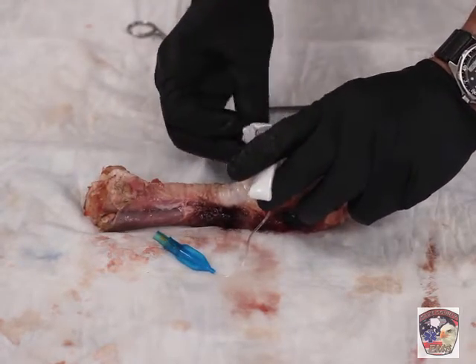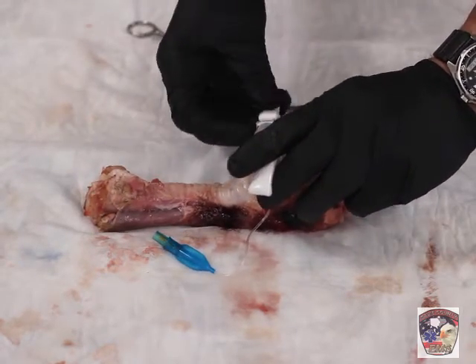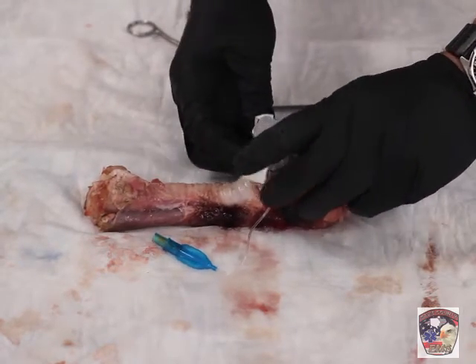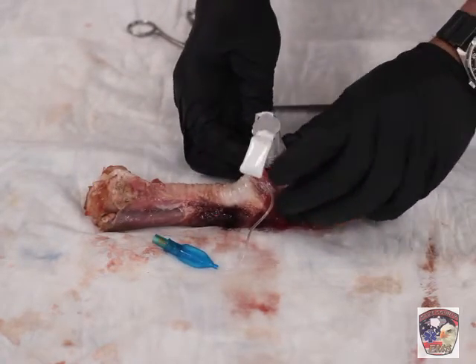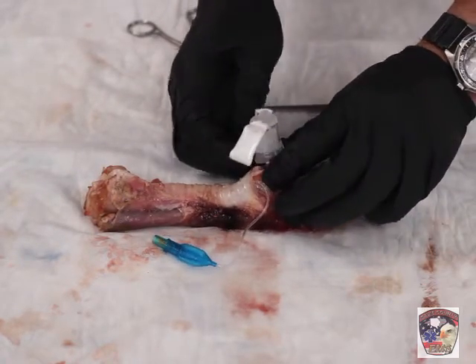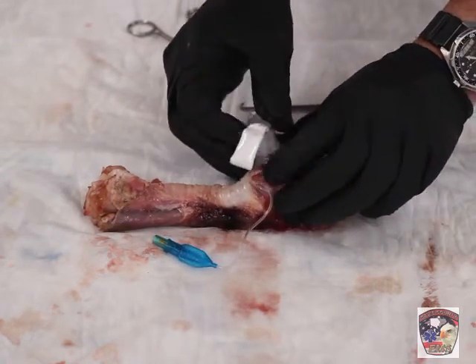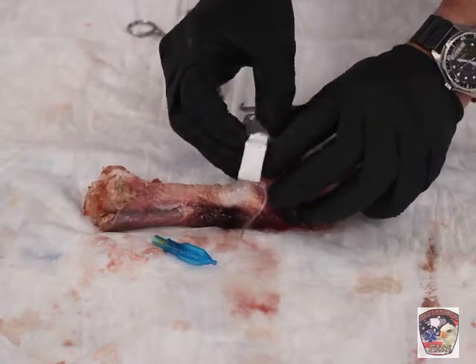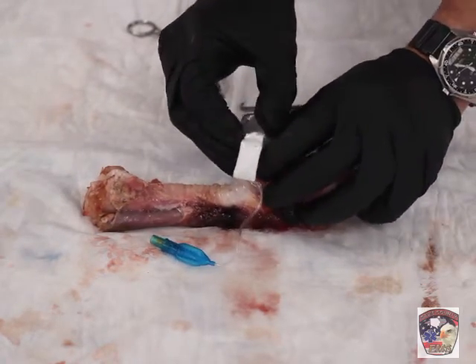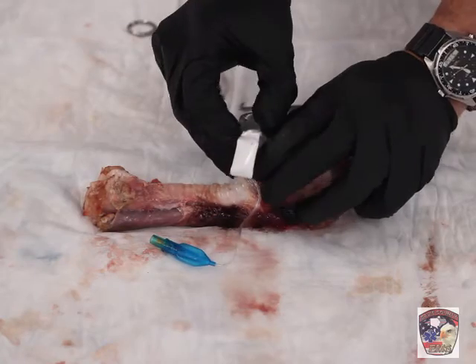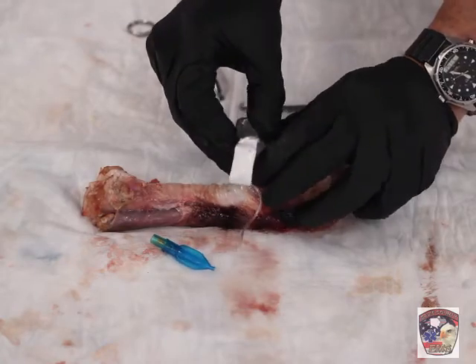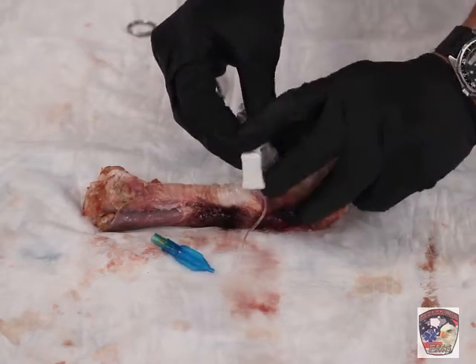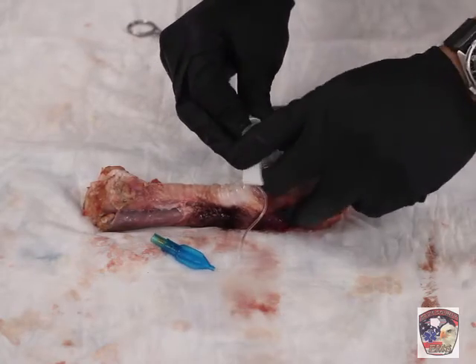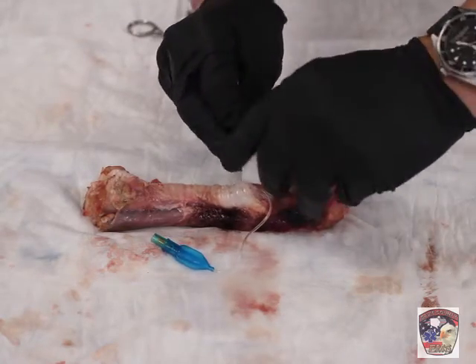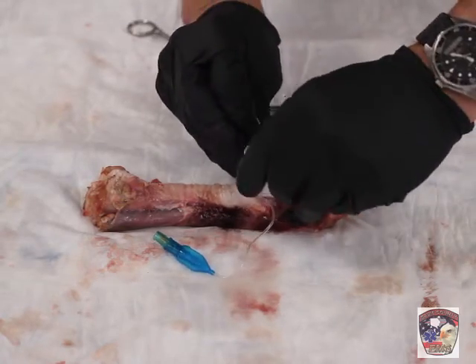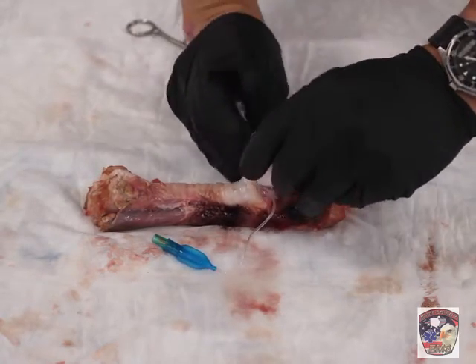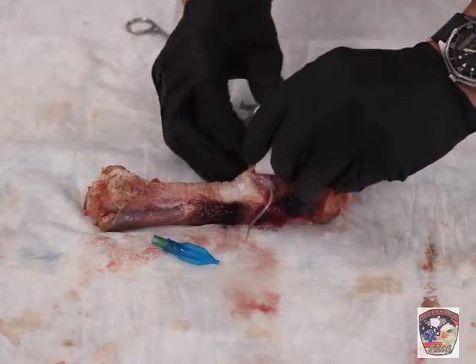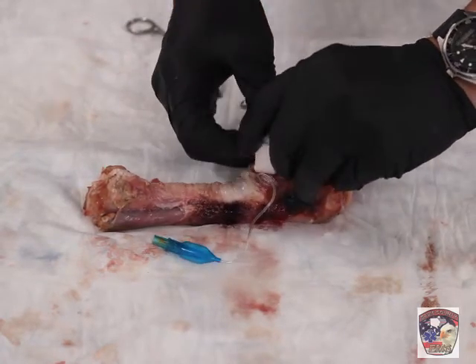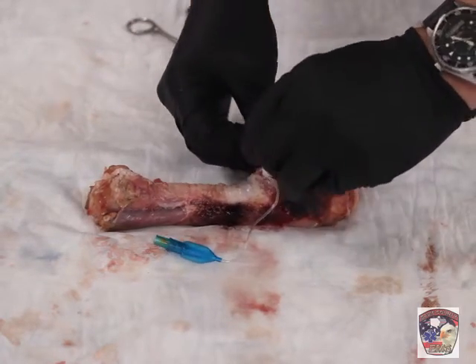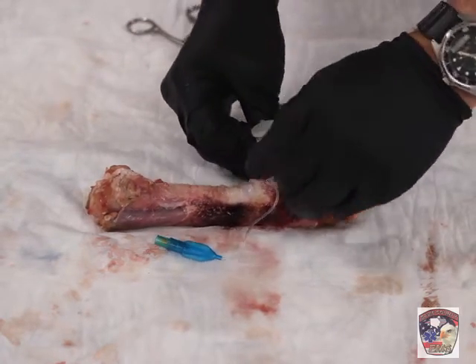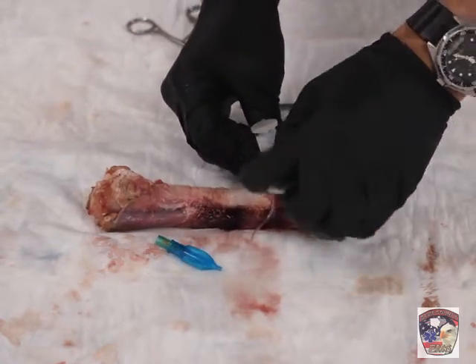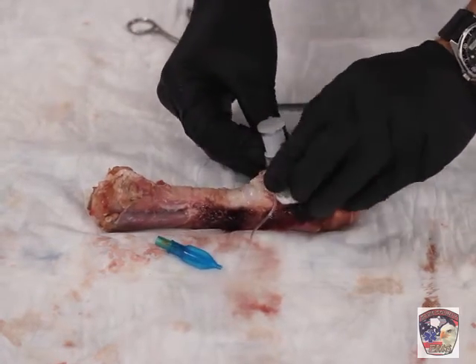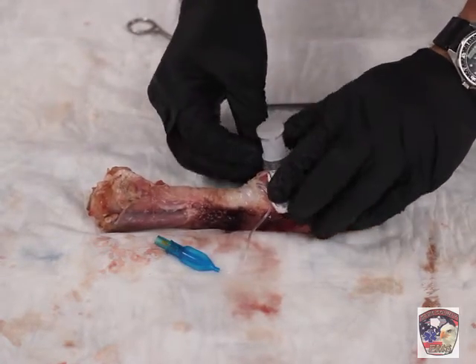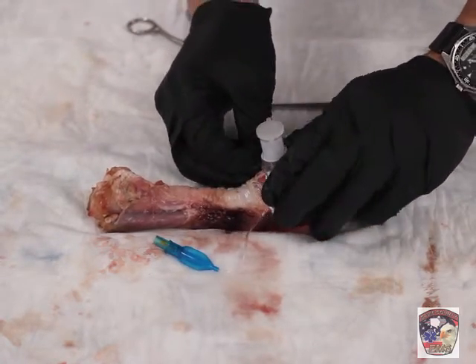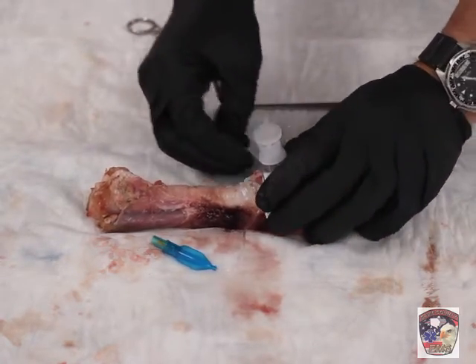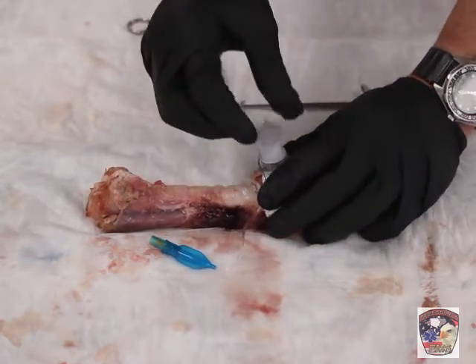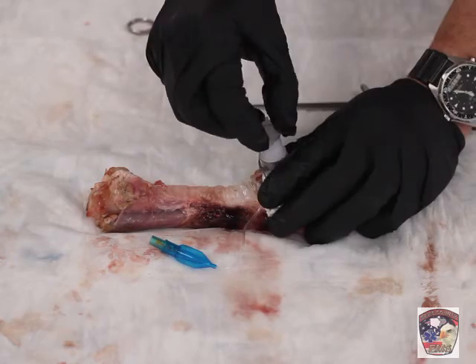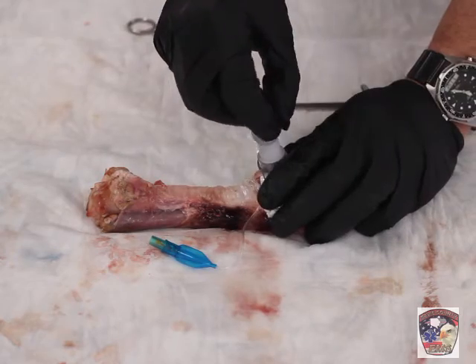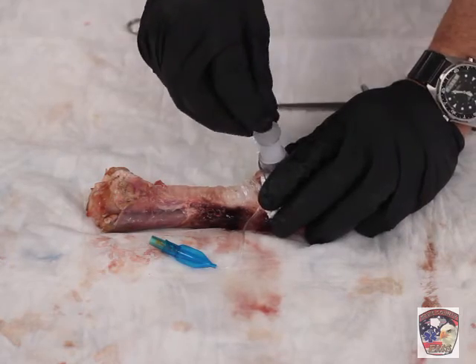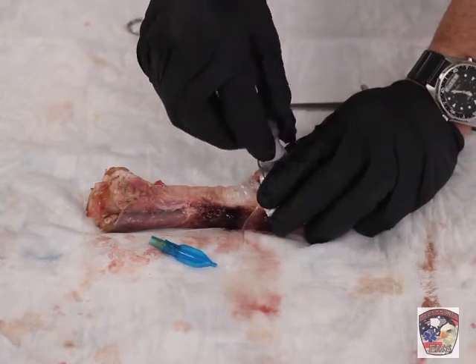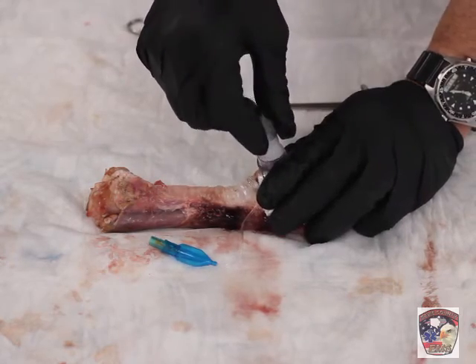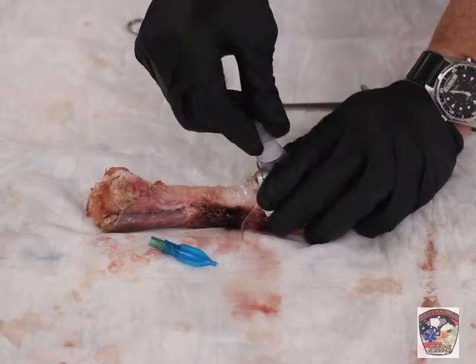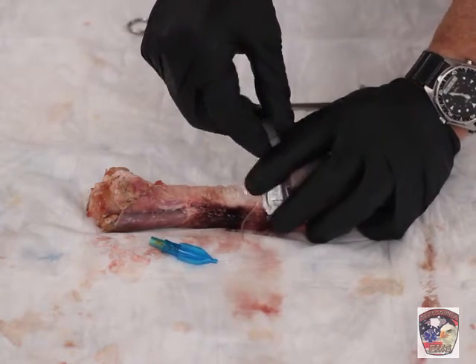And then we will stabilize the airway, secure it, and then remove the dilator.